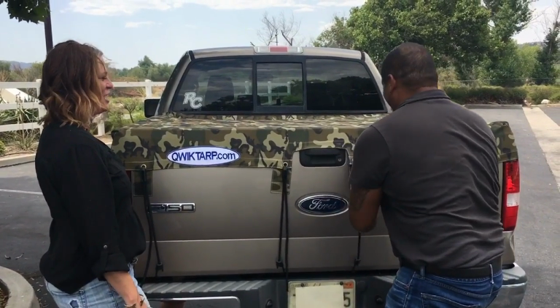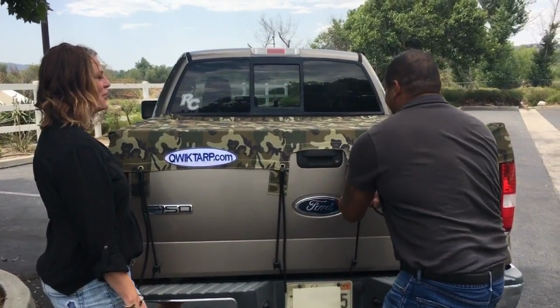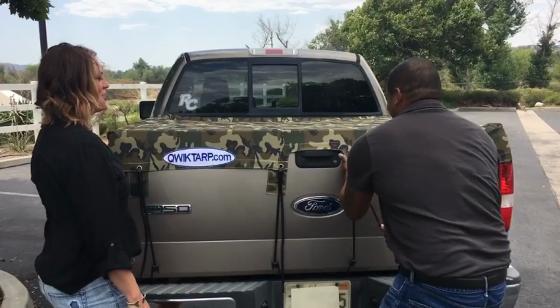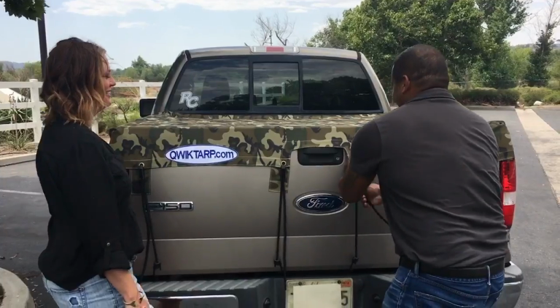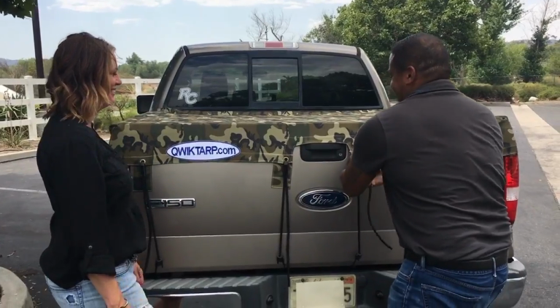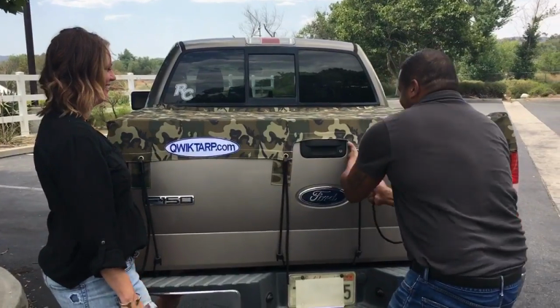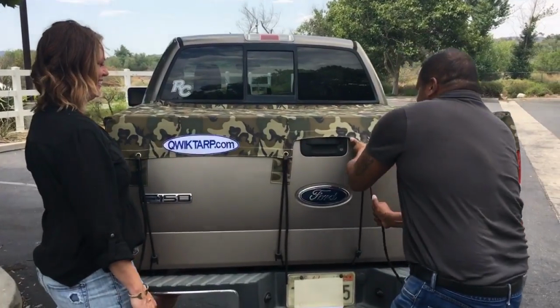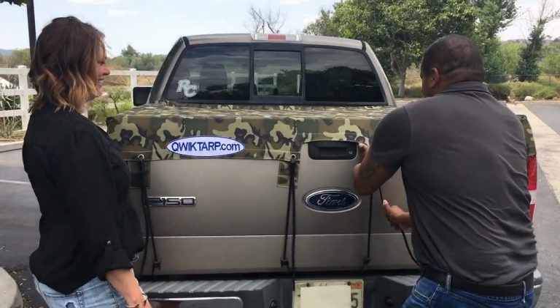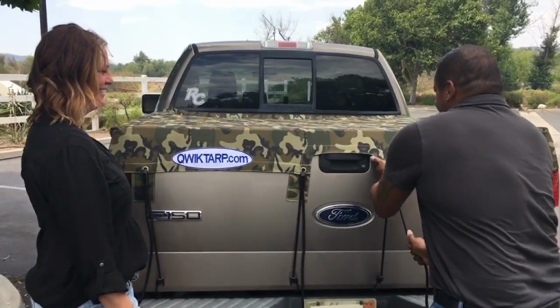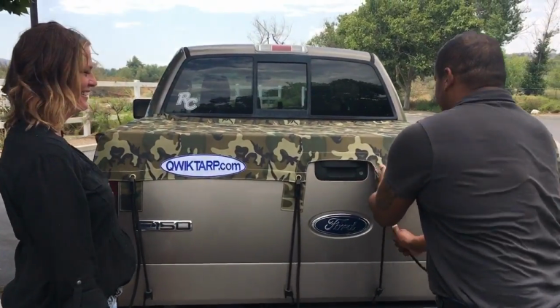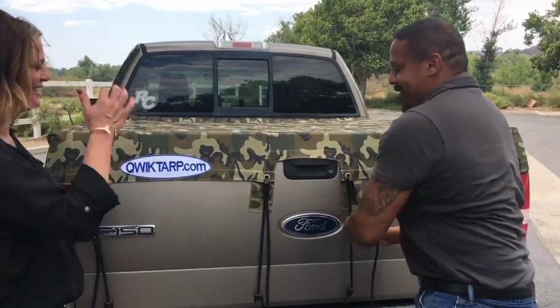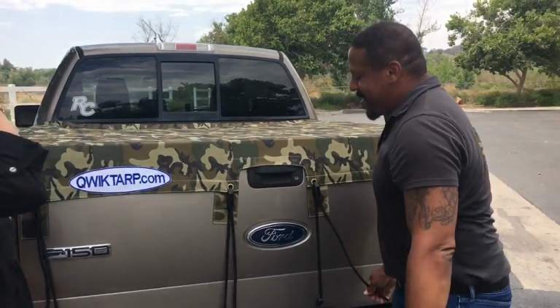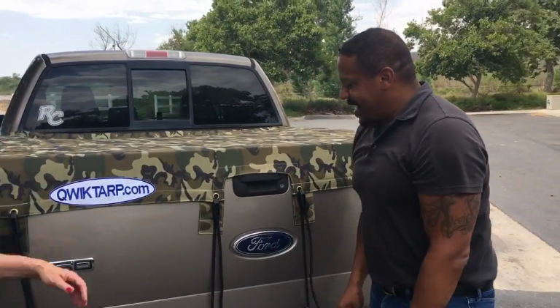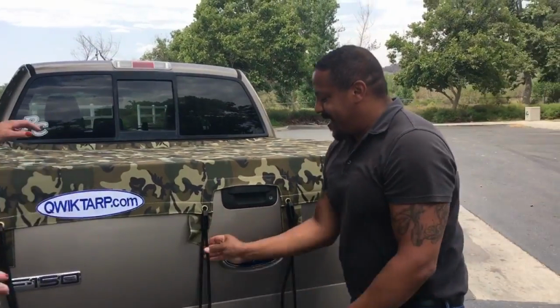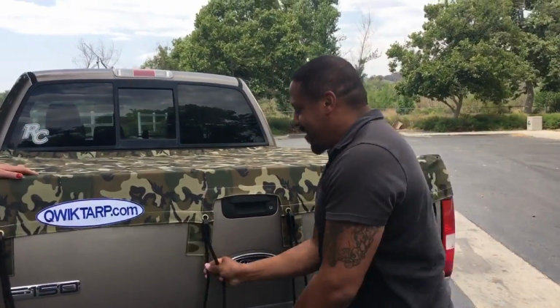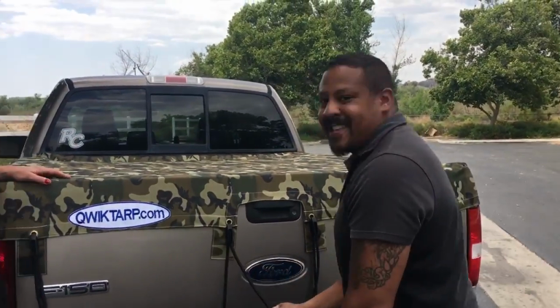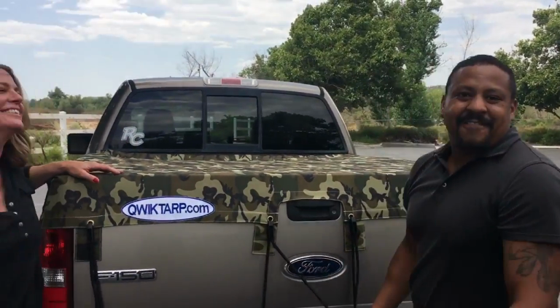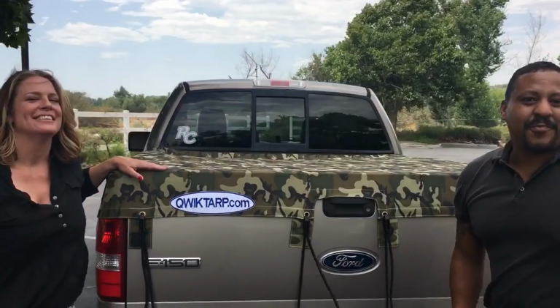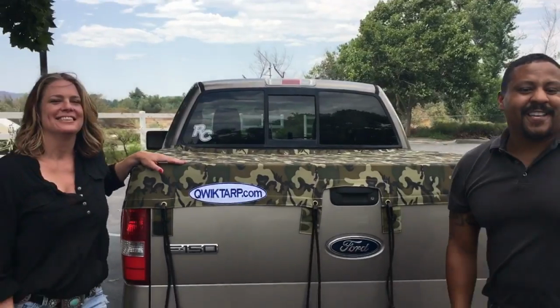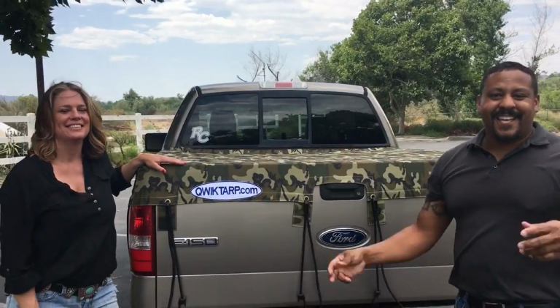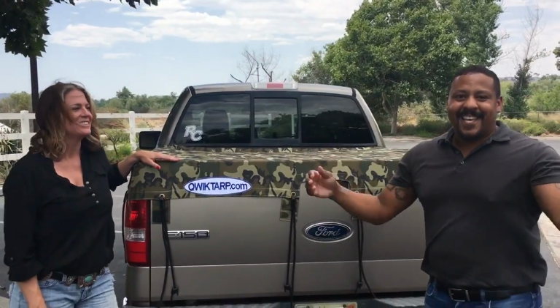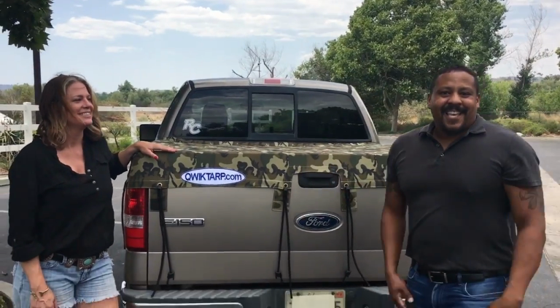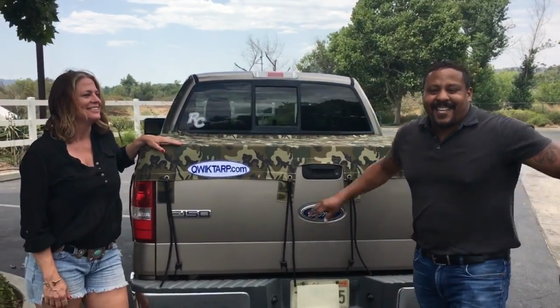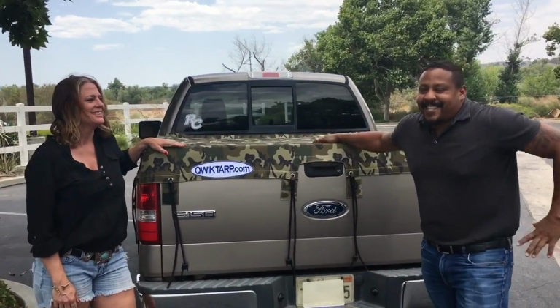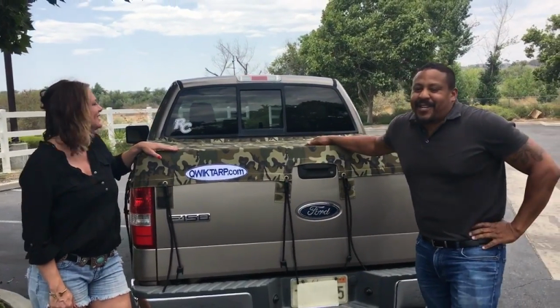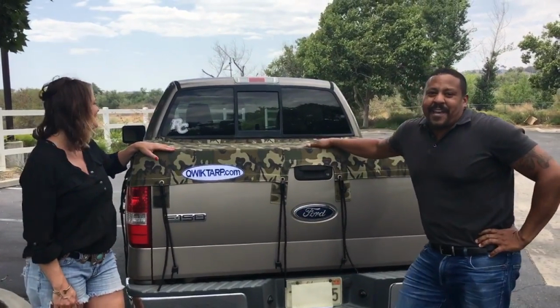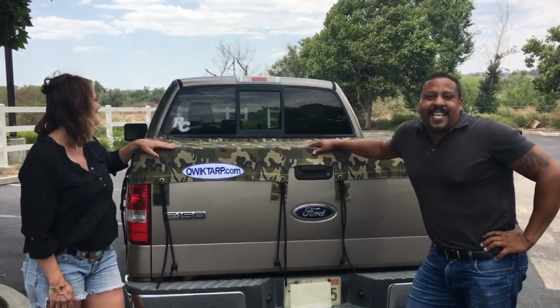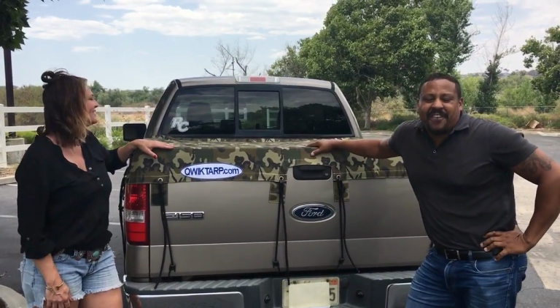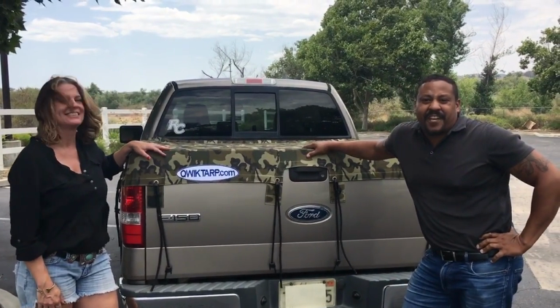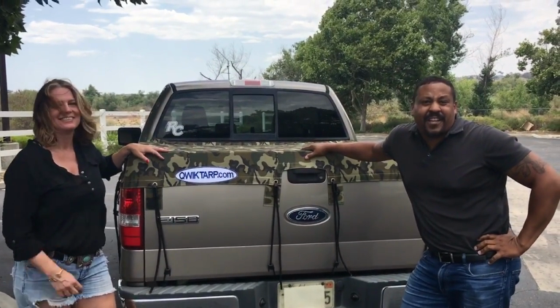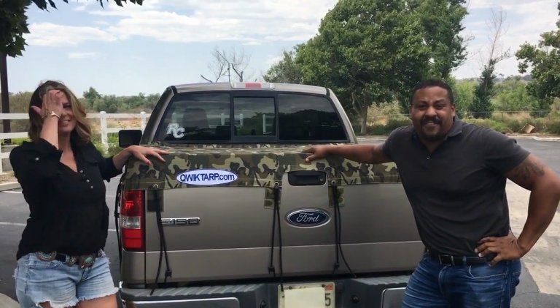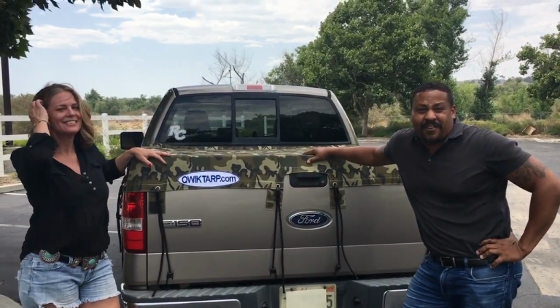Quick Tarp. We made it easy for everybody. This is Quick Tarp, guys. If you've got a truck, you've got to go.